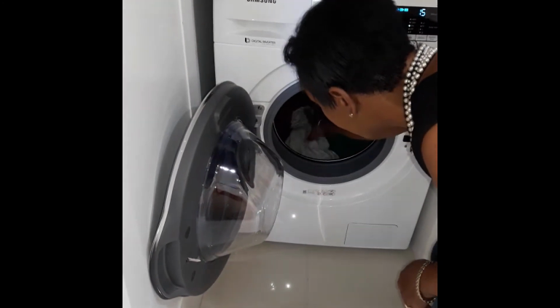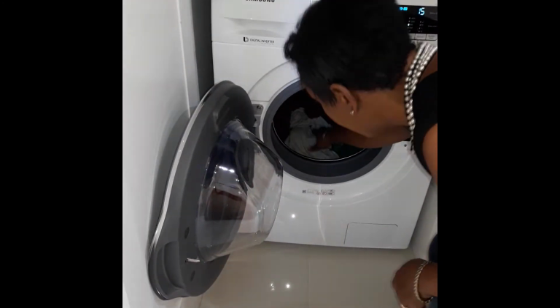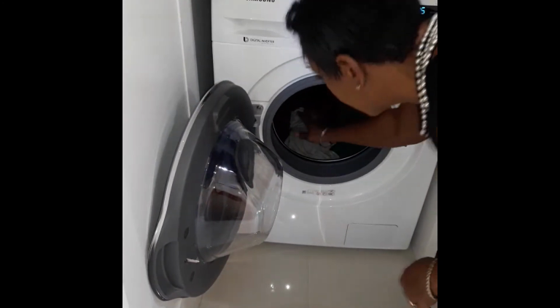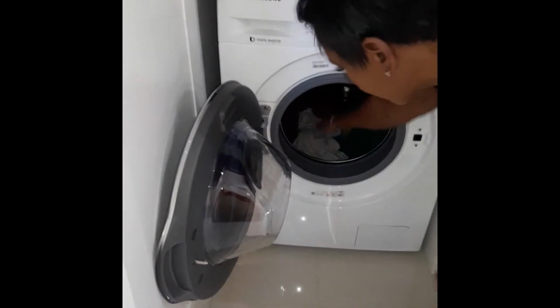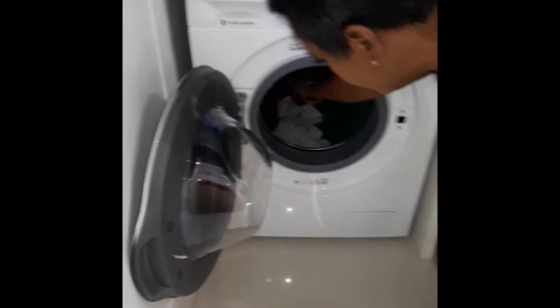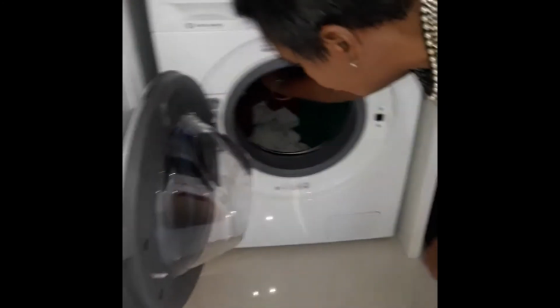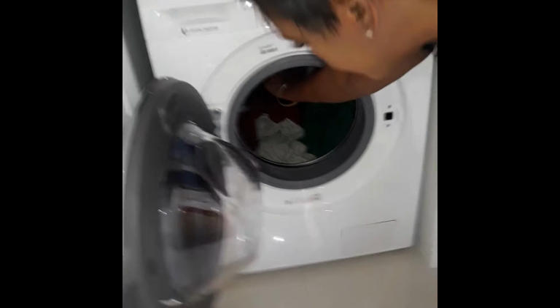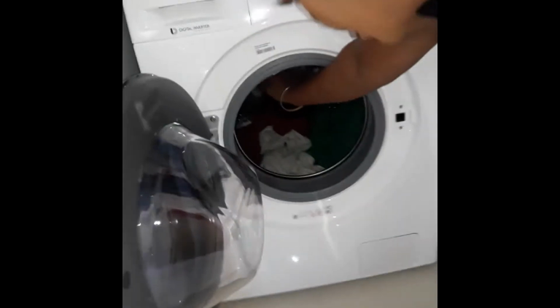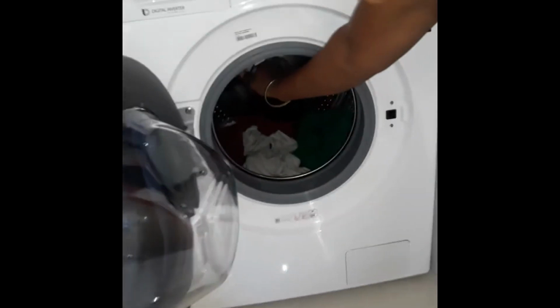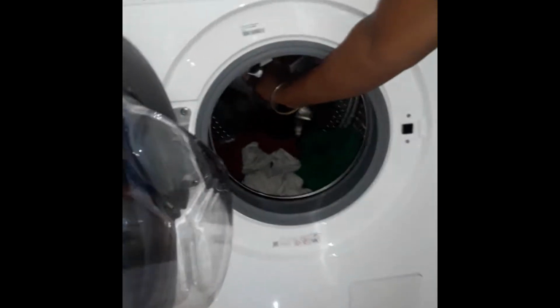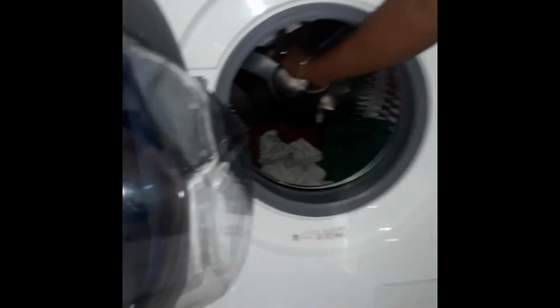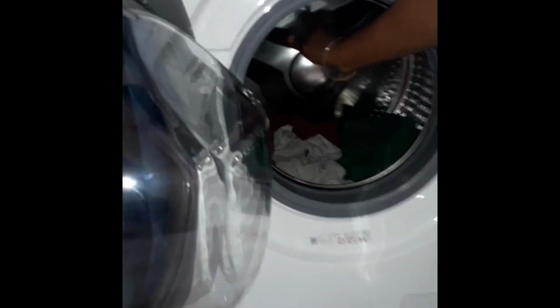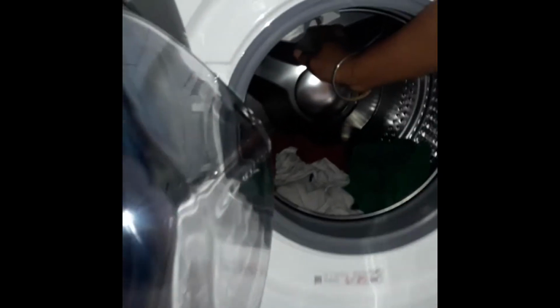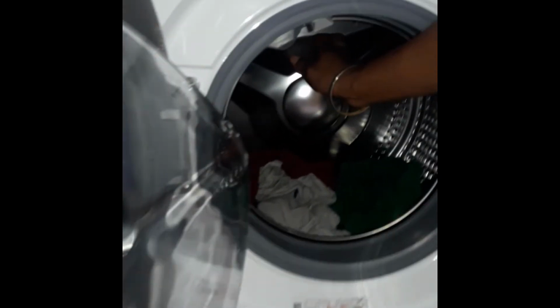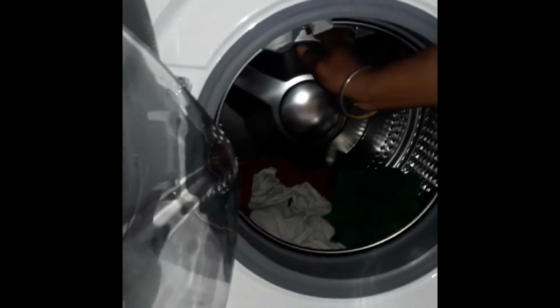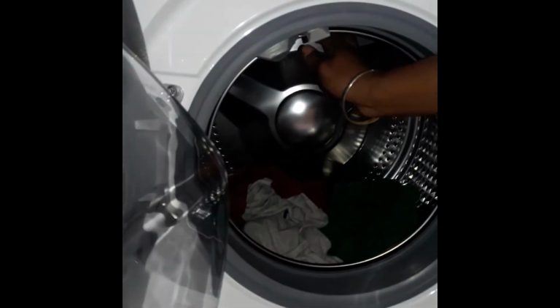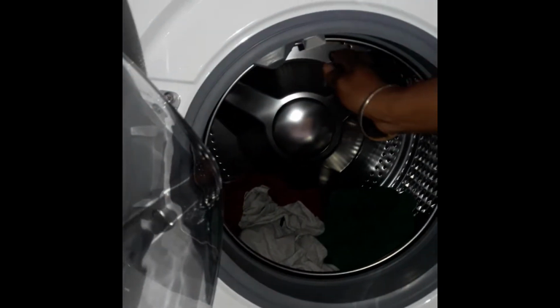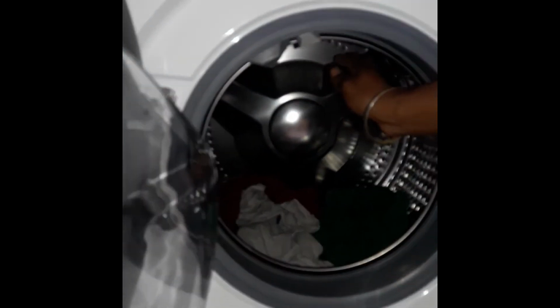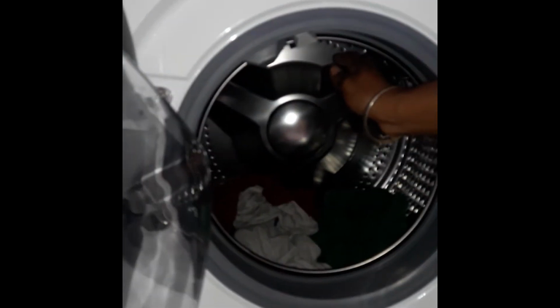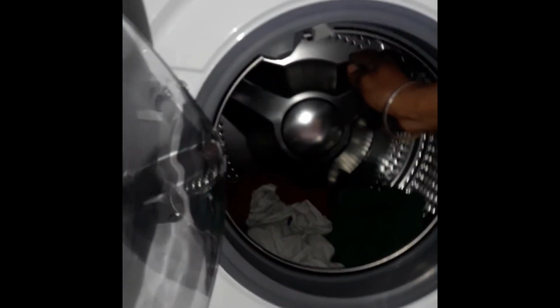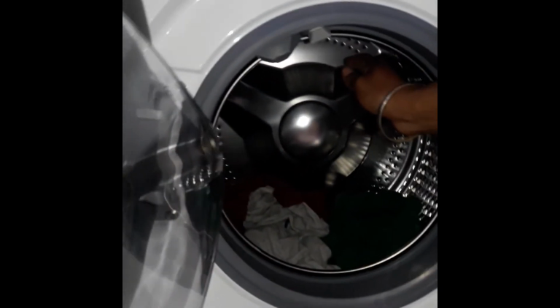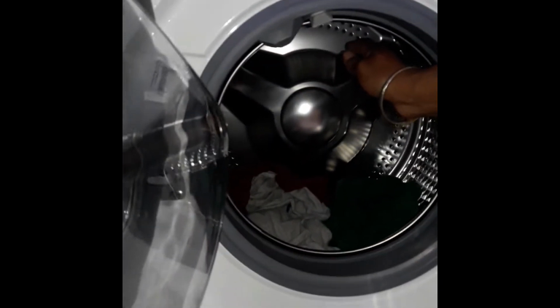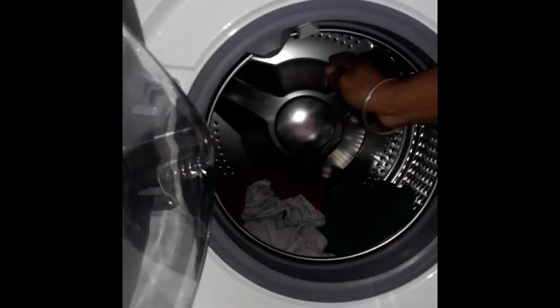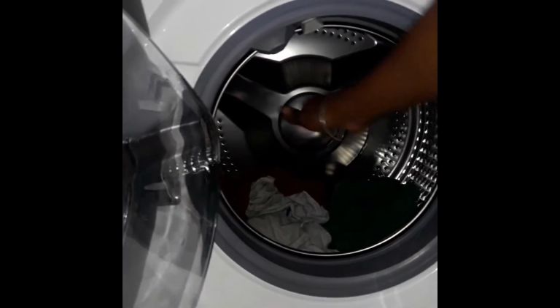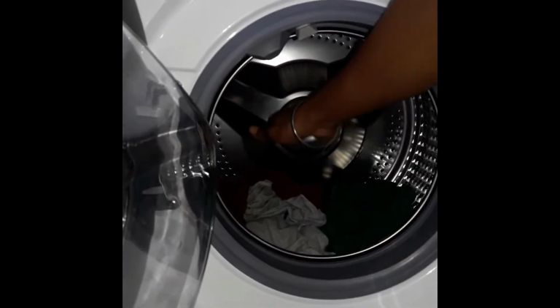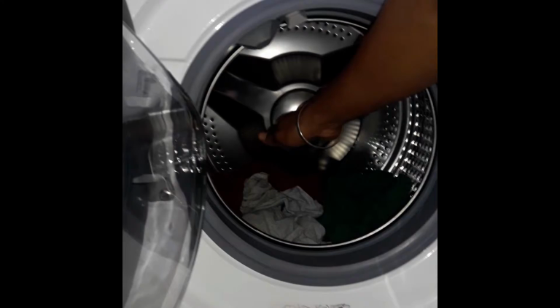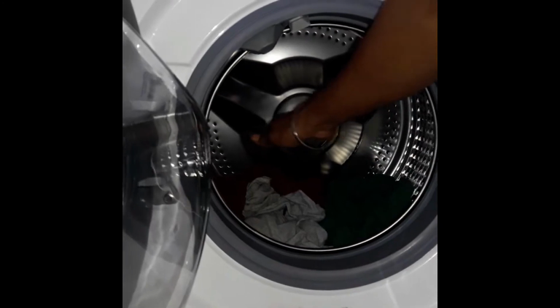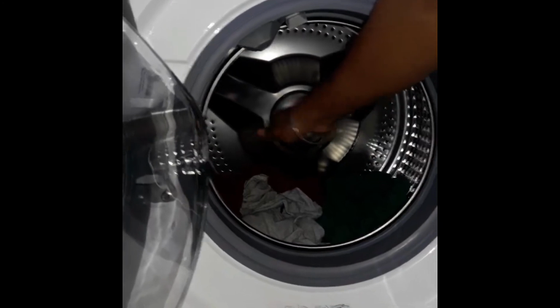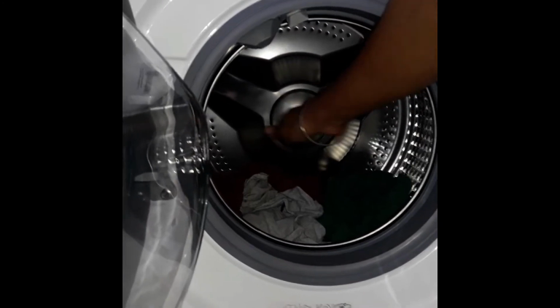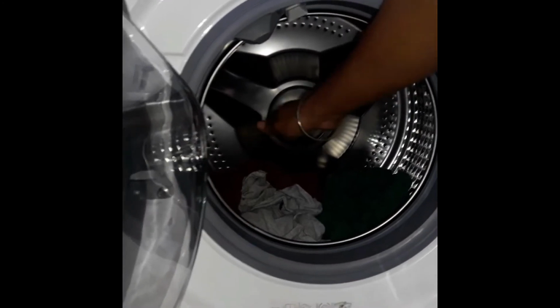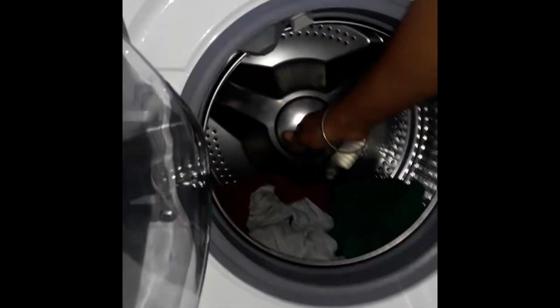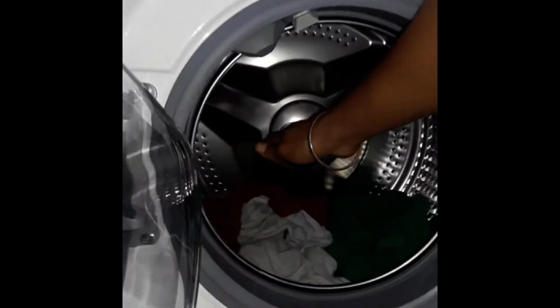Never fill the drum to capacity or it will not wash cleanly. It should always be about half full.